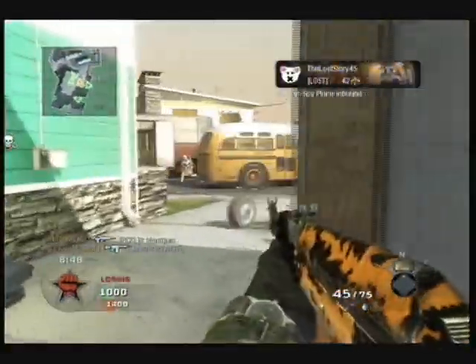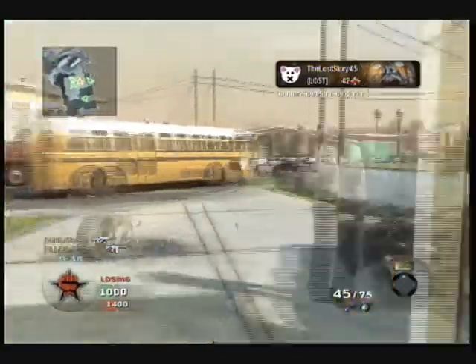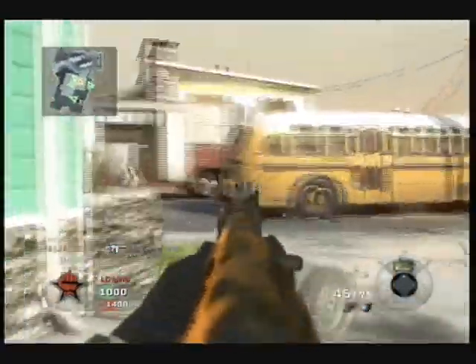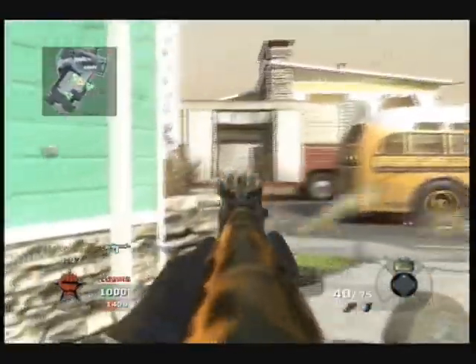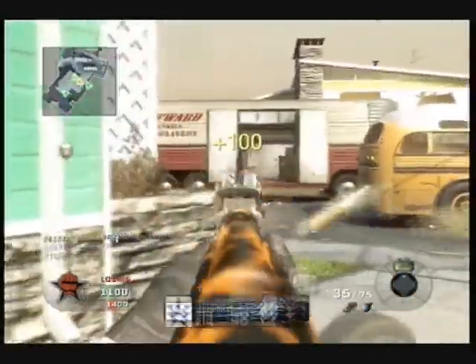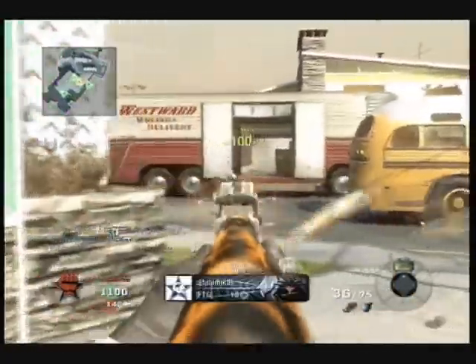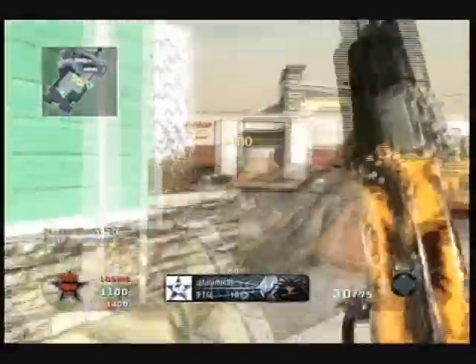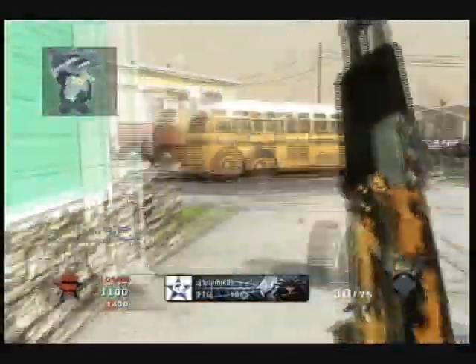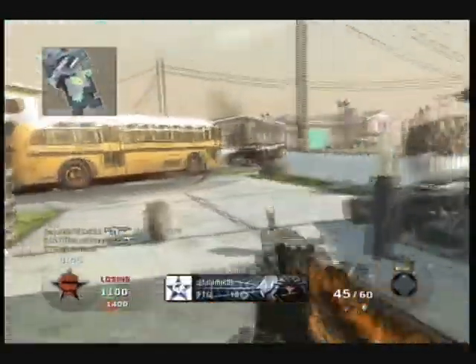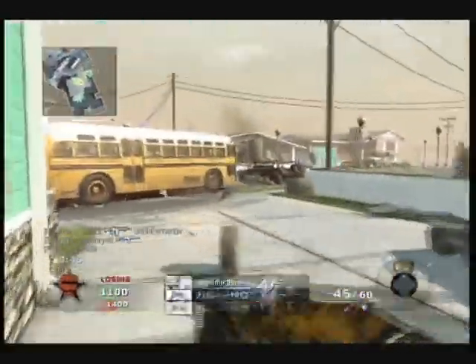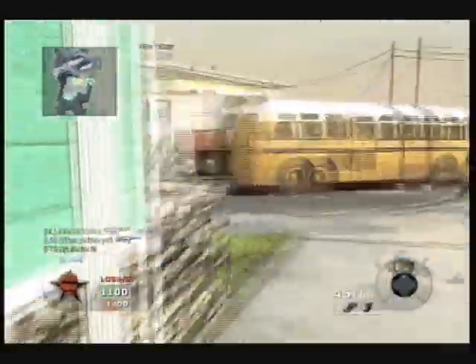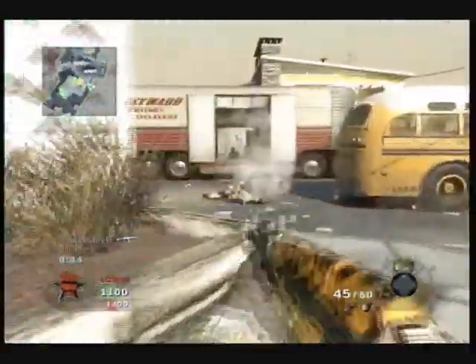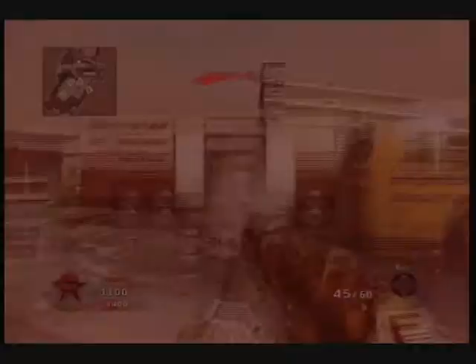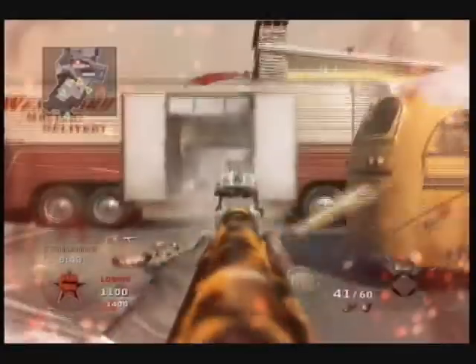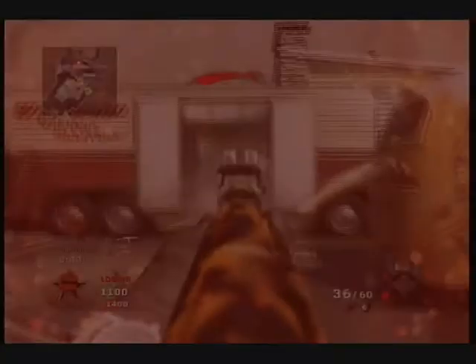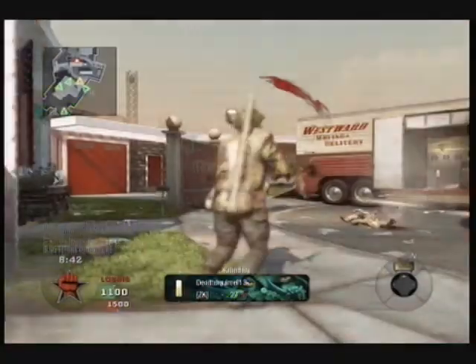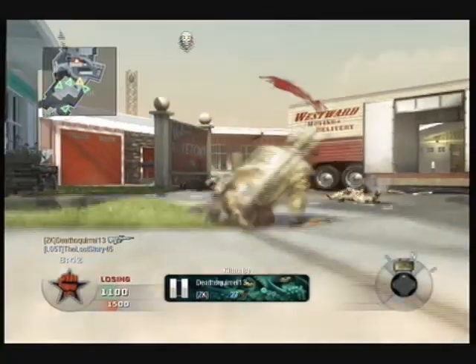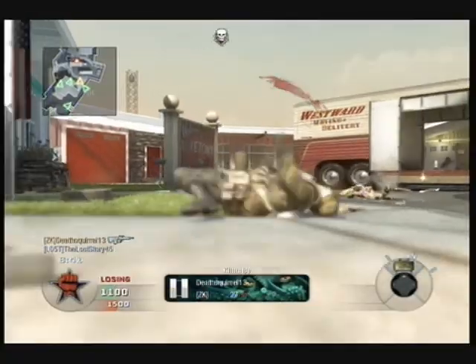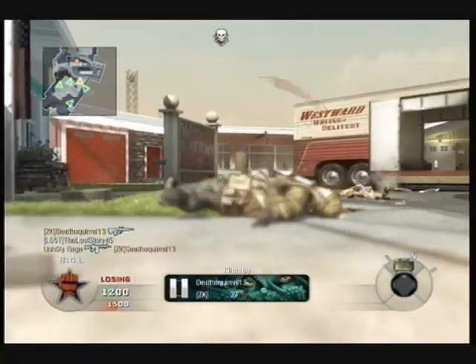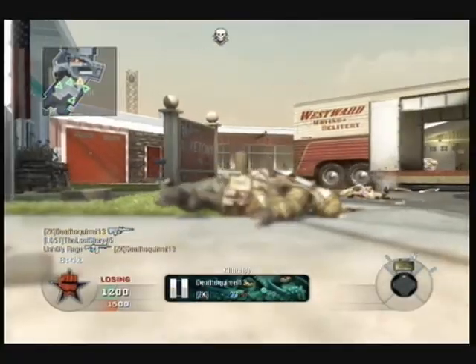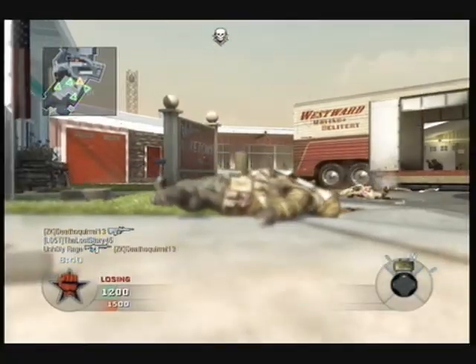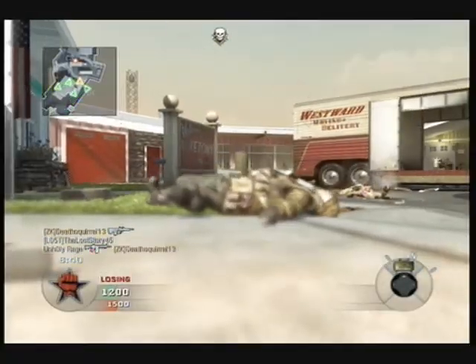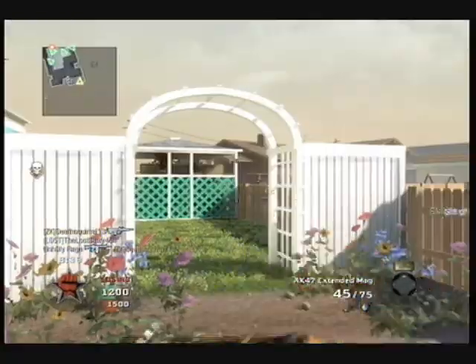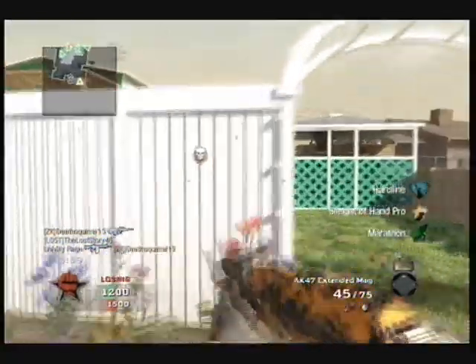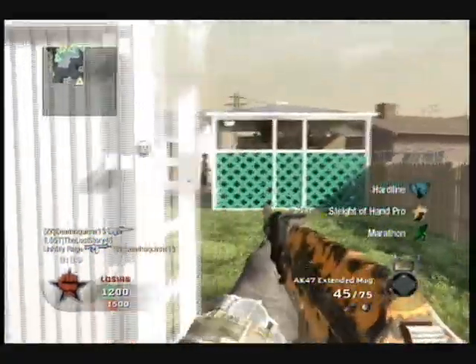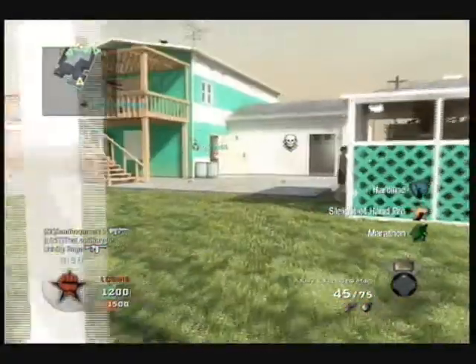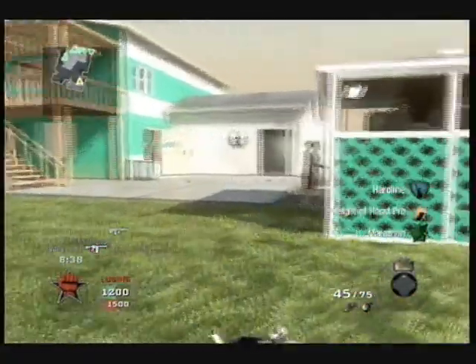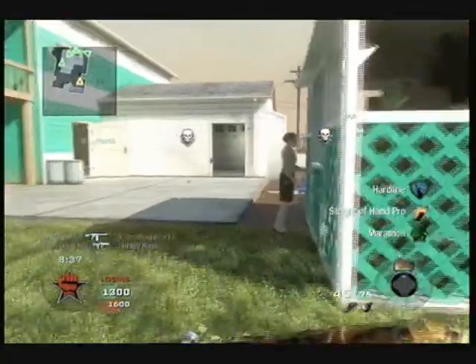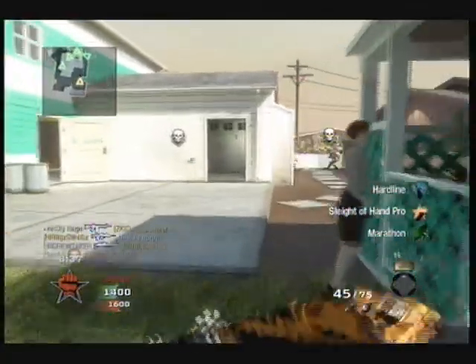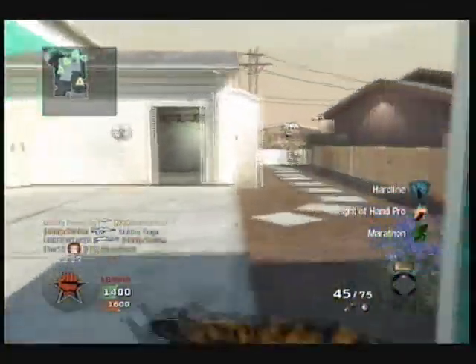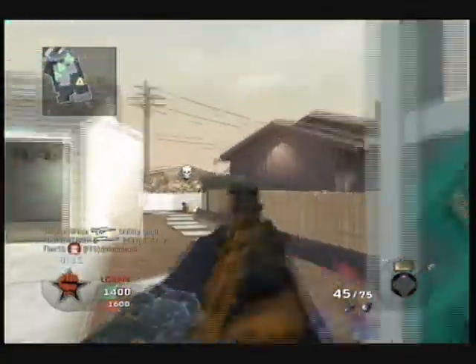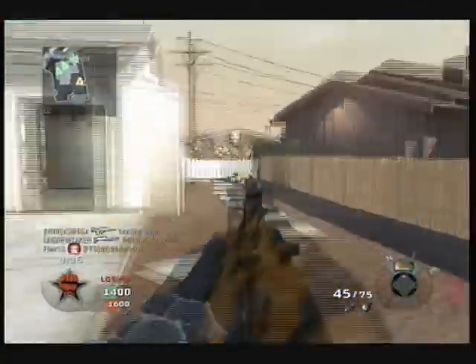Ghost is good if you are okay with sniping and using sniper rifles. Blackjack is amazing on this map — be sure to use that if you do not like Hardline. It is definitely one of the key things I recommend.